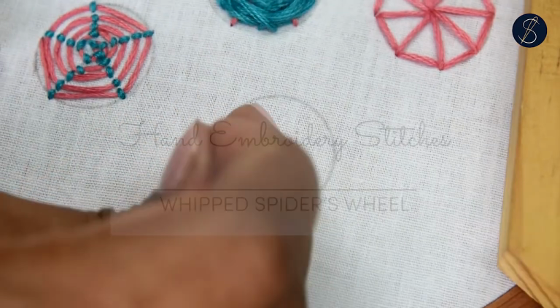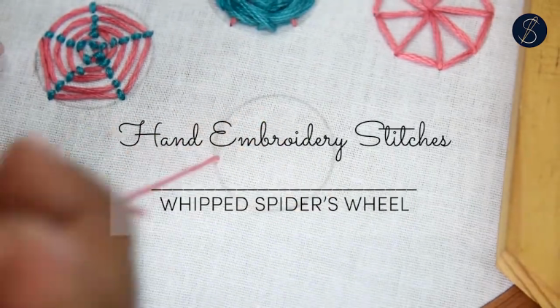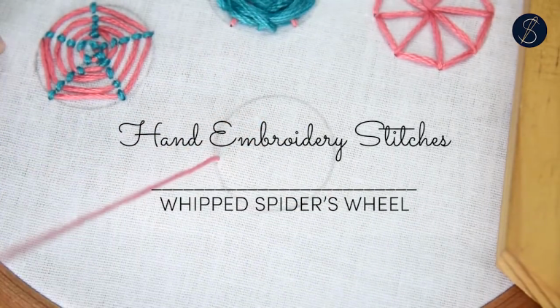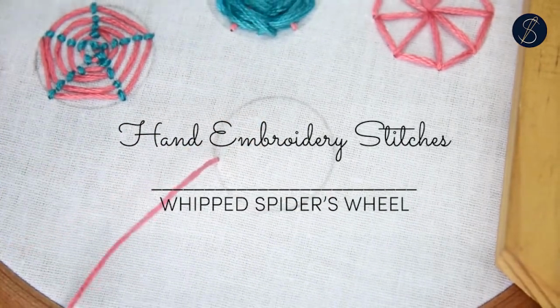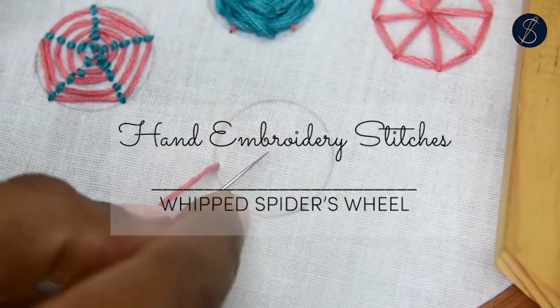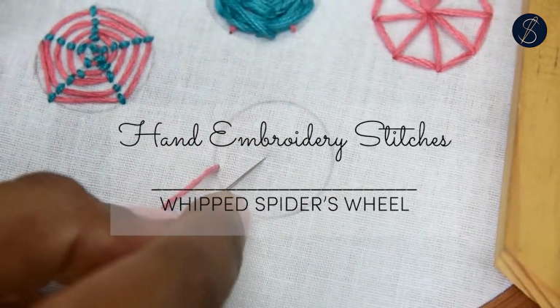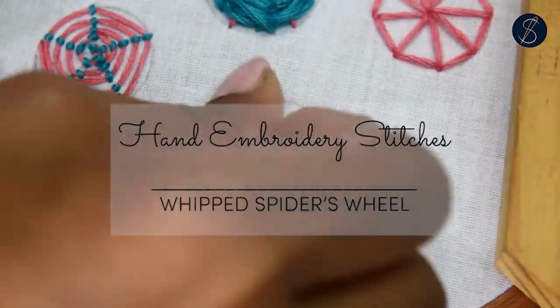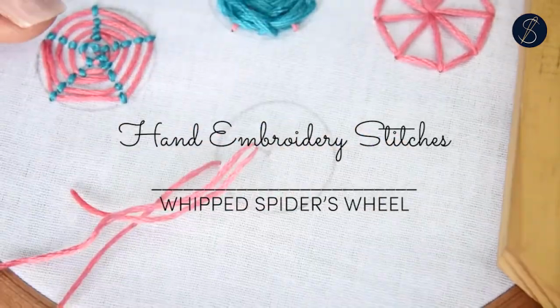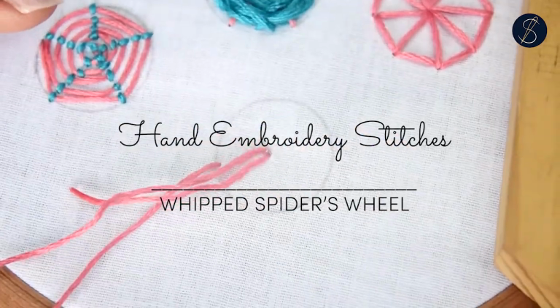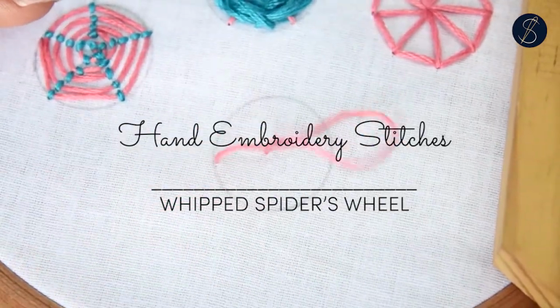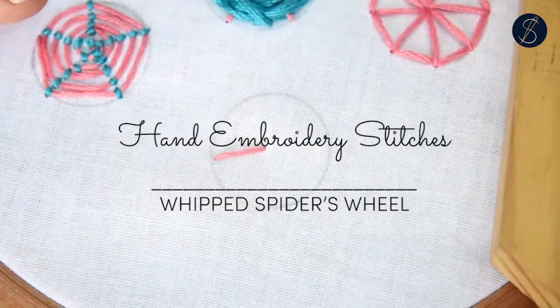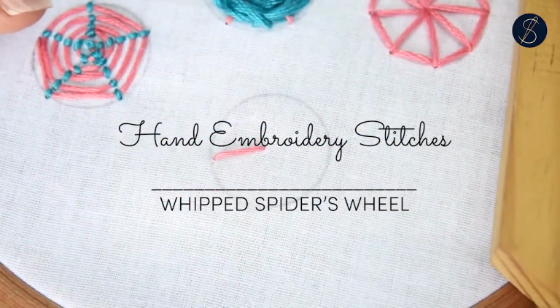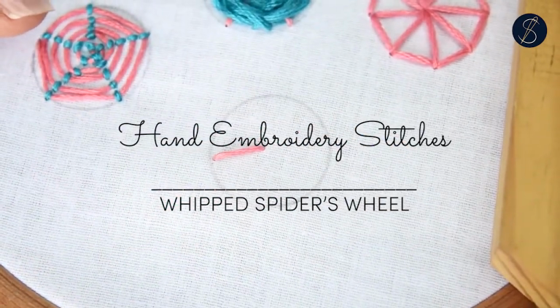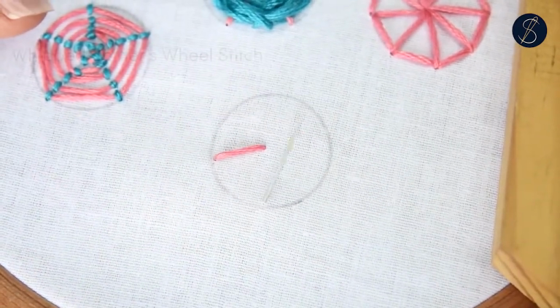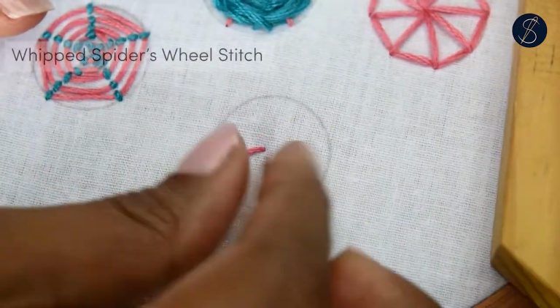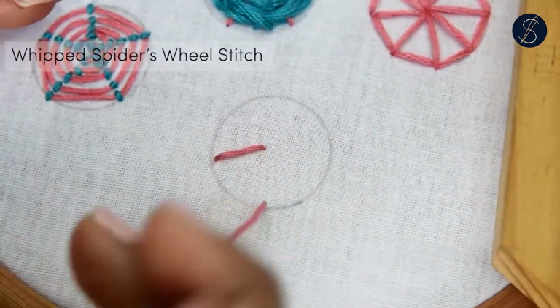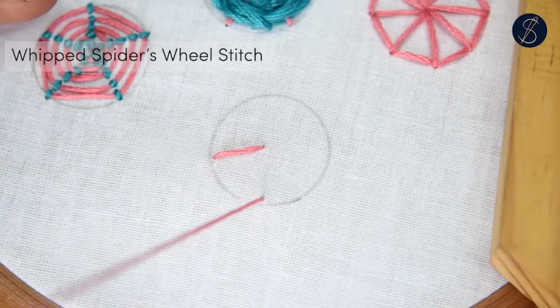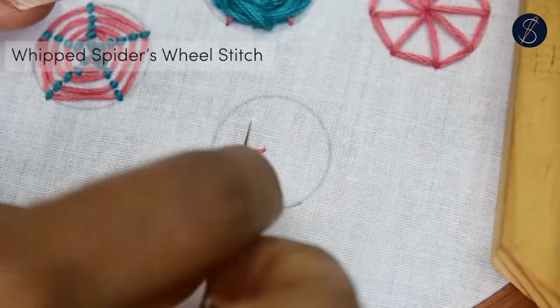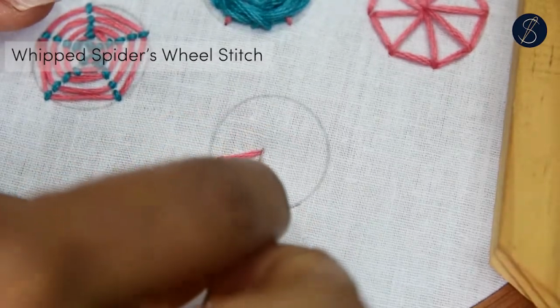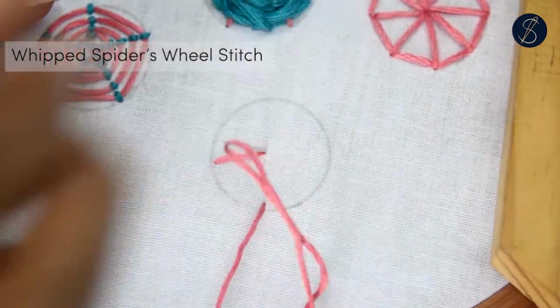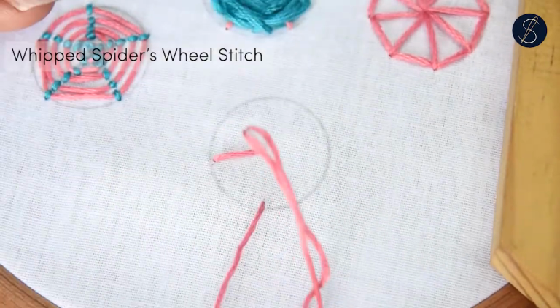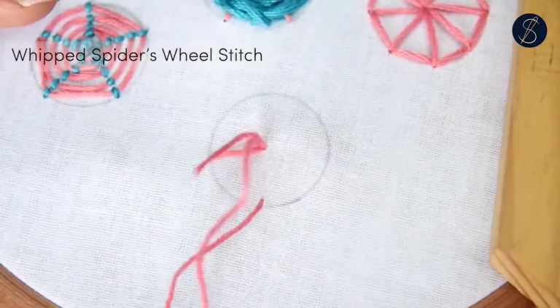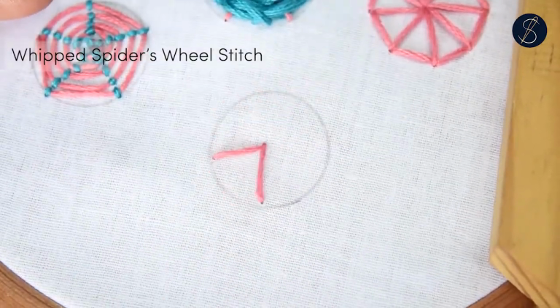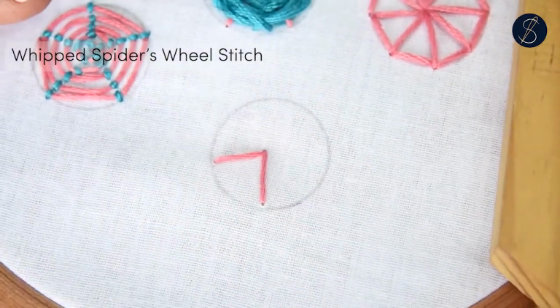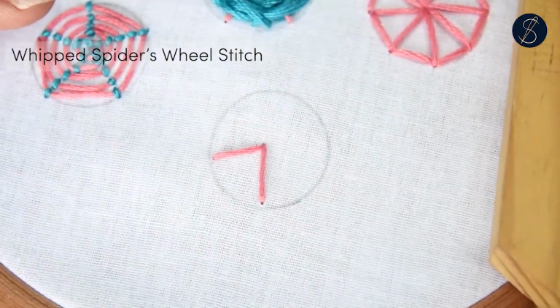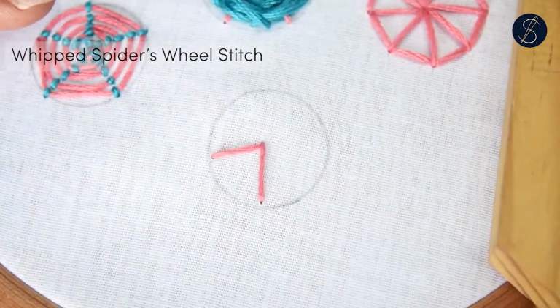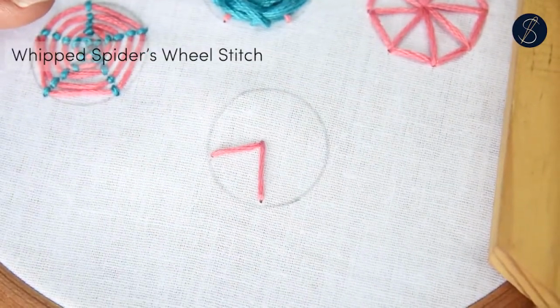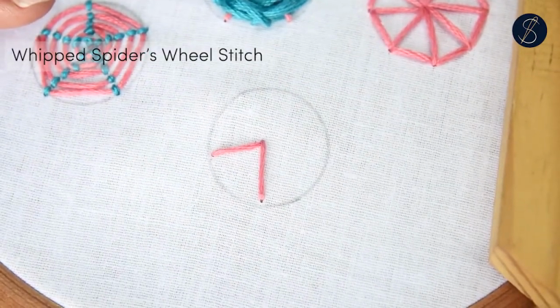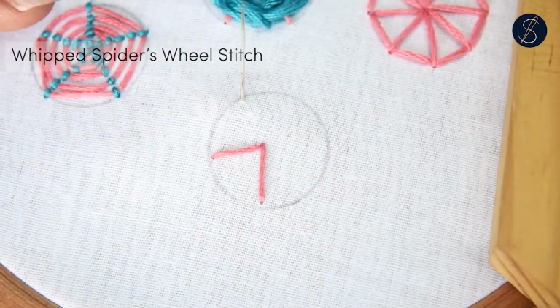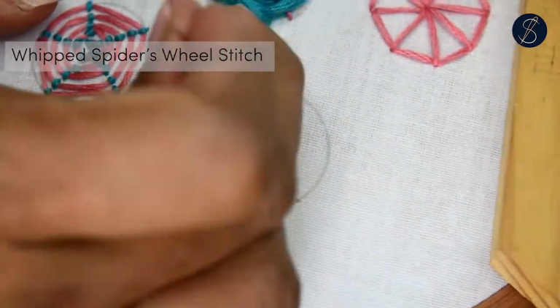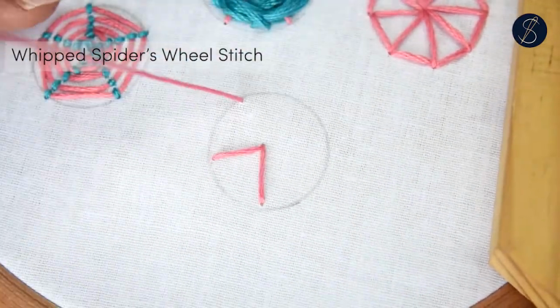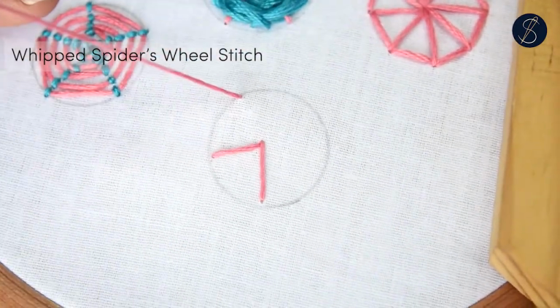The whipped spider's wheel is a ribbed circular stitch. We begin by making five spokes. You can make any number of spokes depending on the size of the circle.